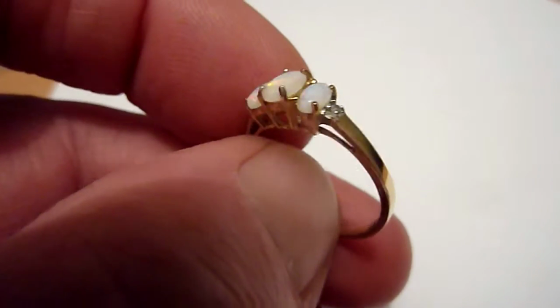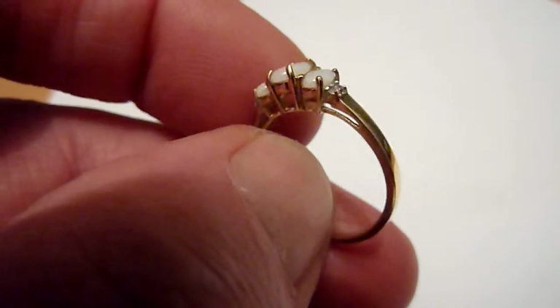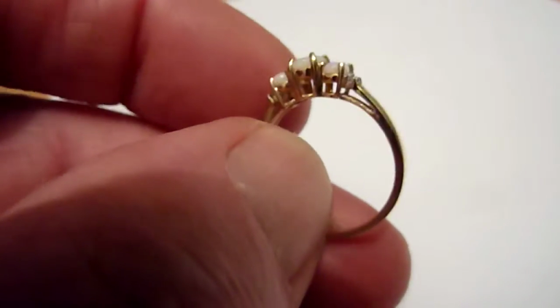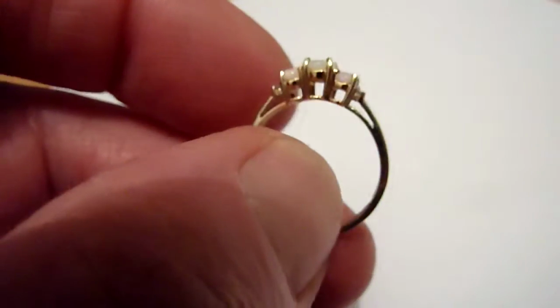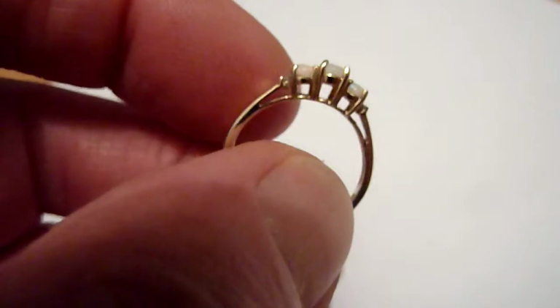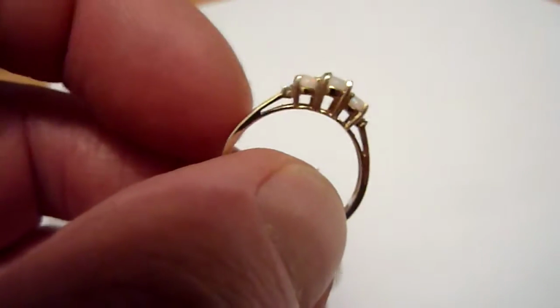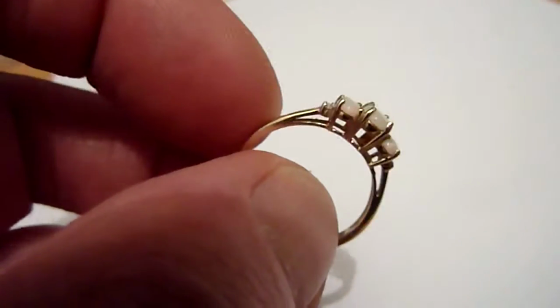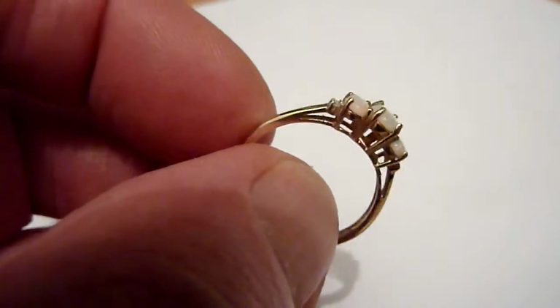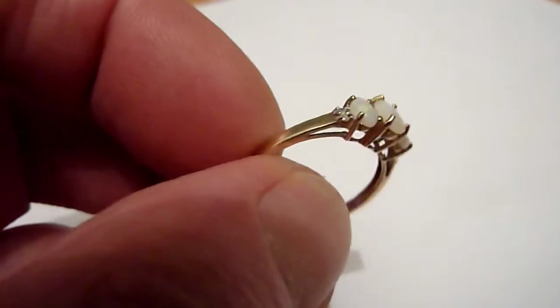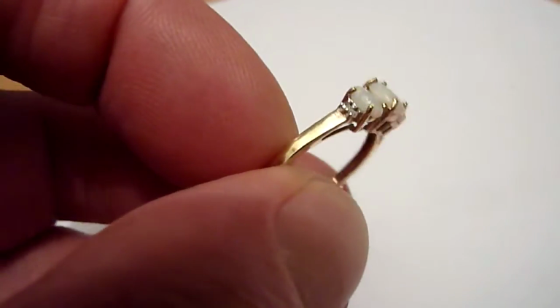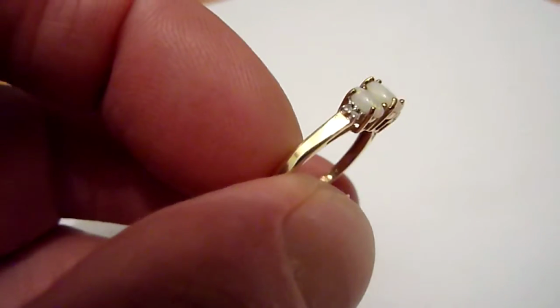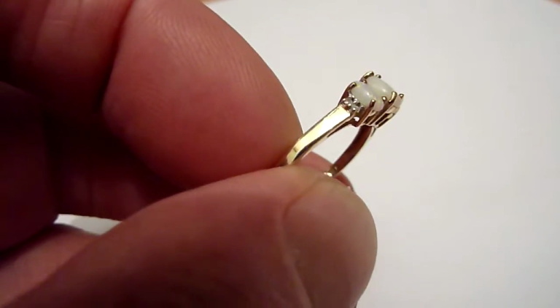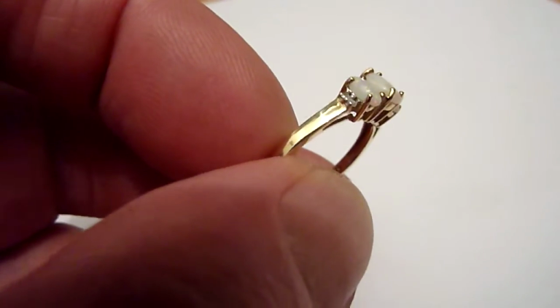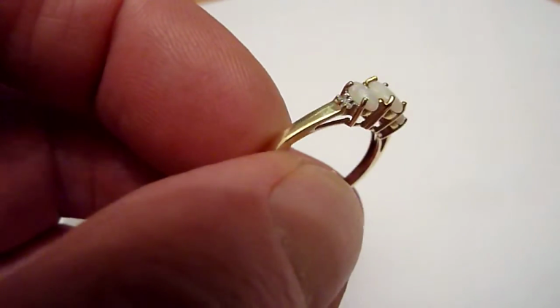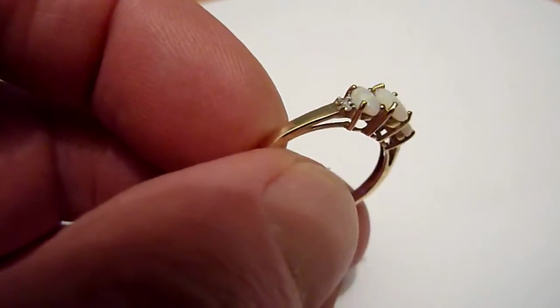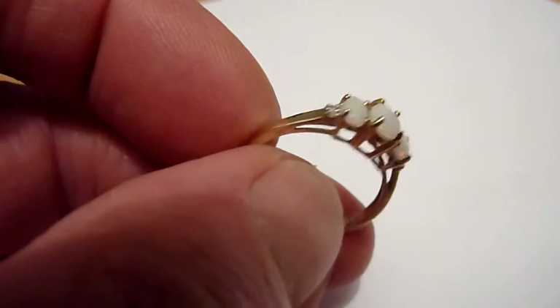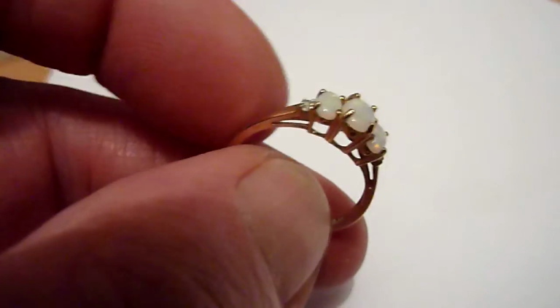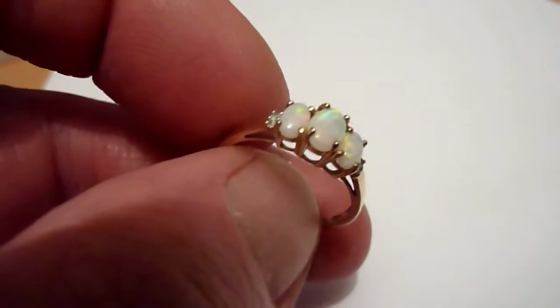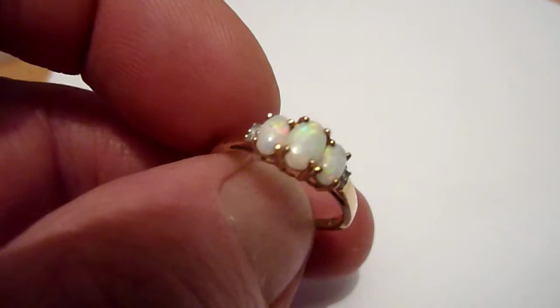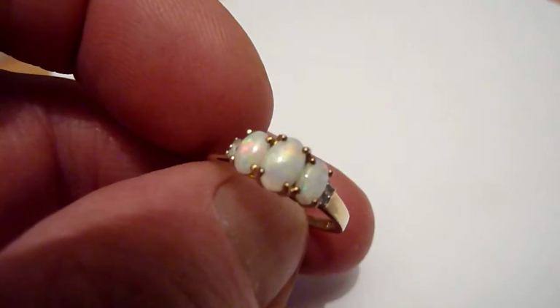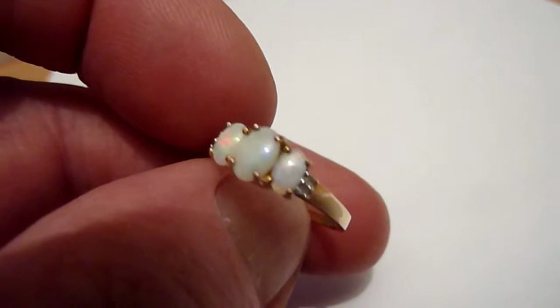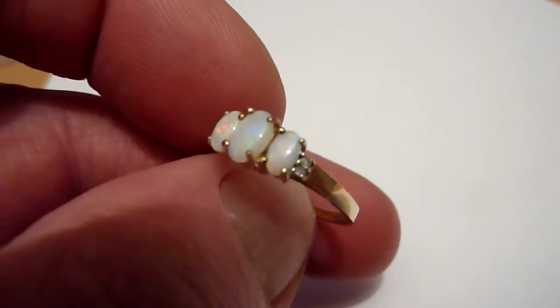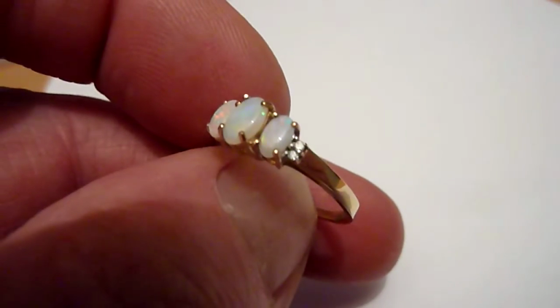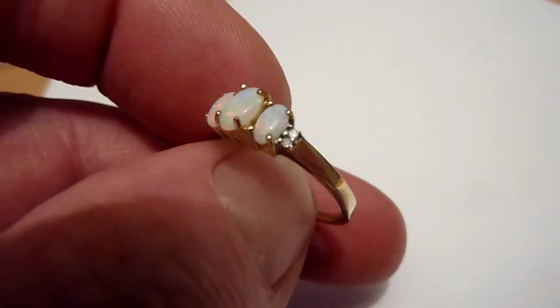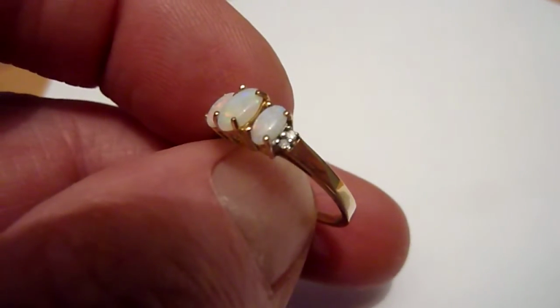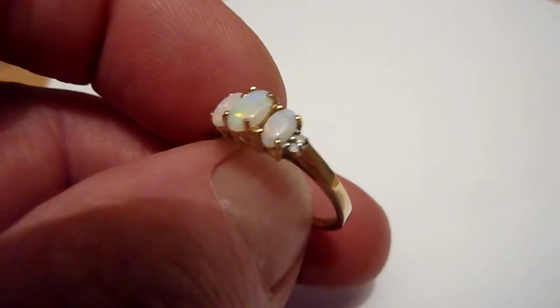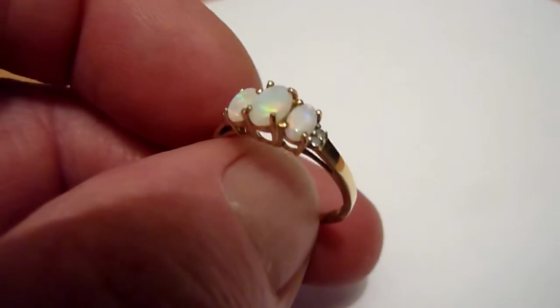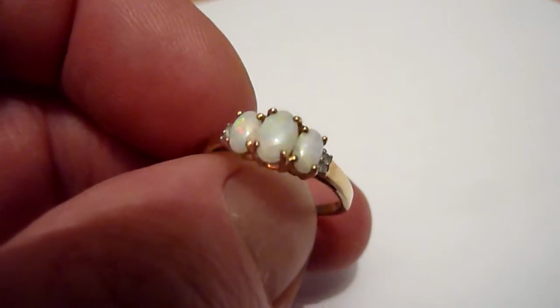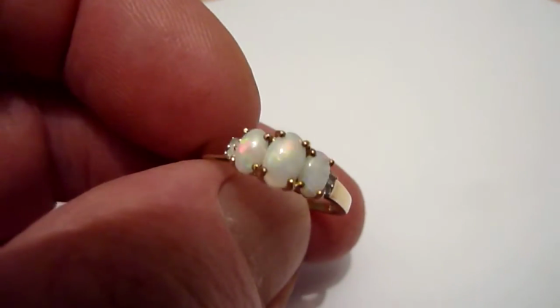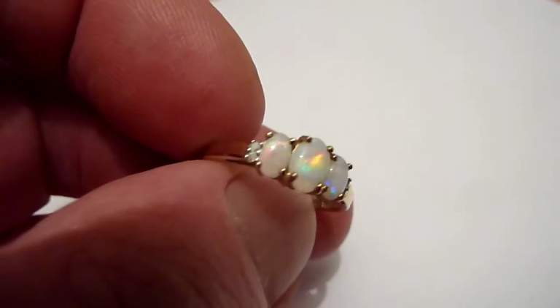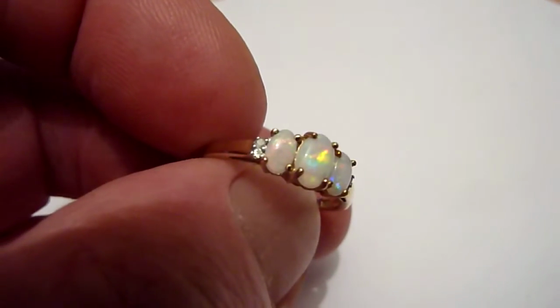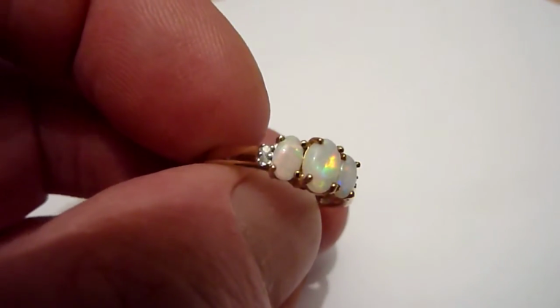The setting itself is solid 9 carat gold and is an in-between size between O and P. Very nice ring, lovely condition.